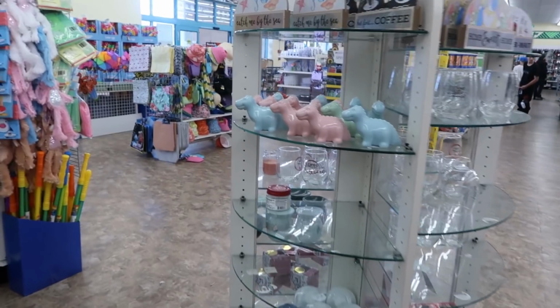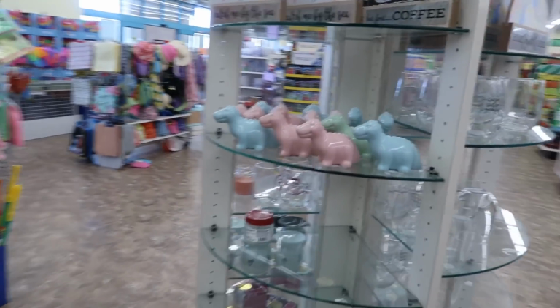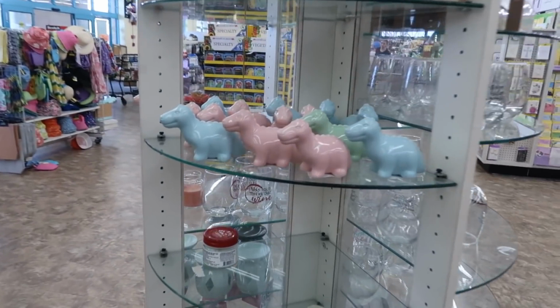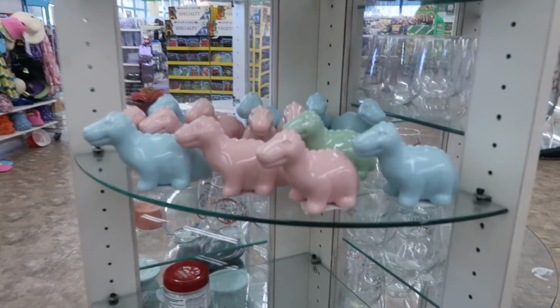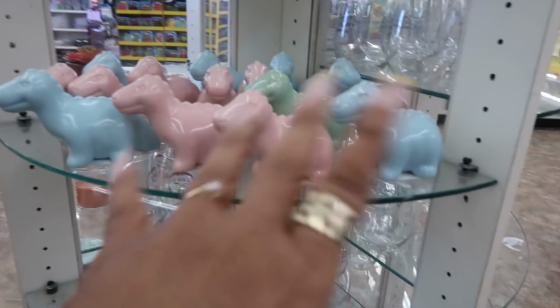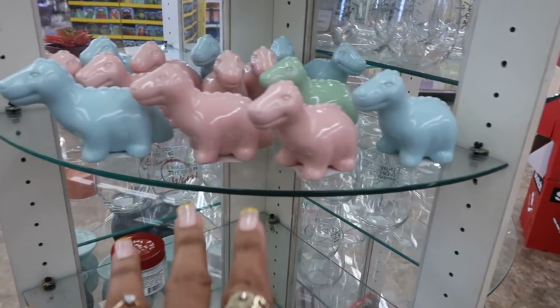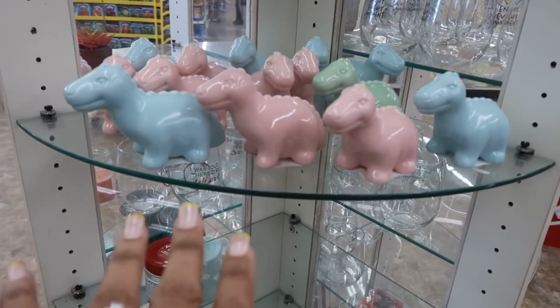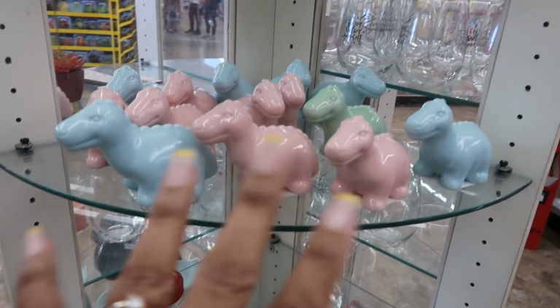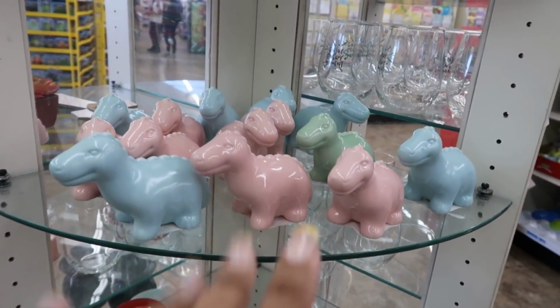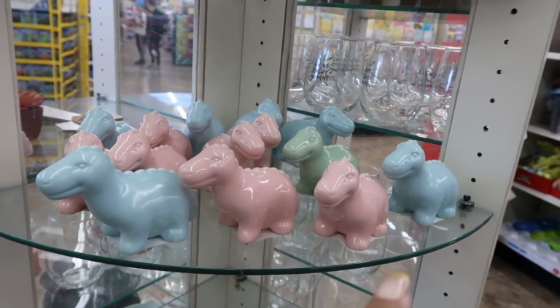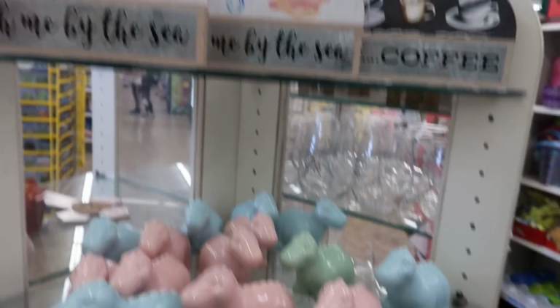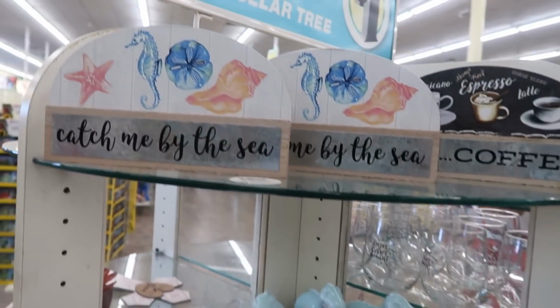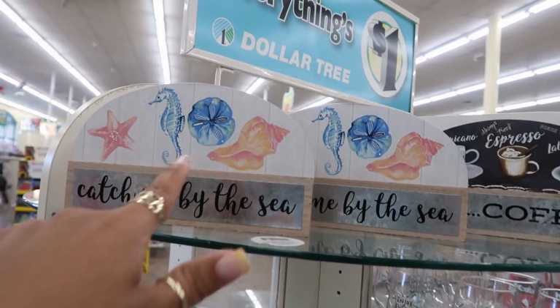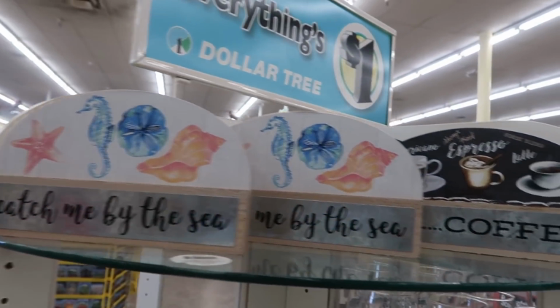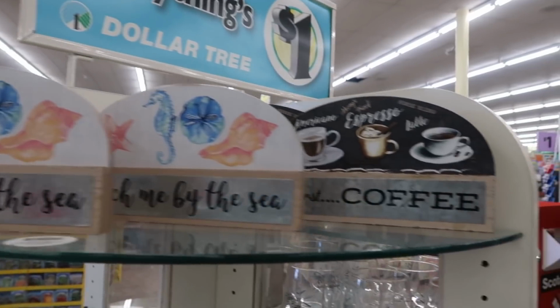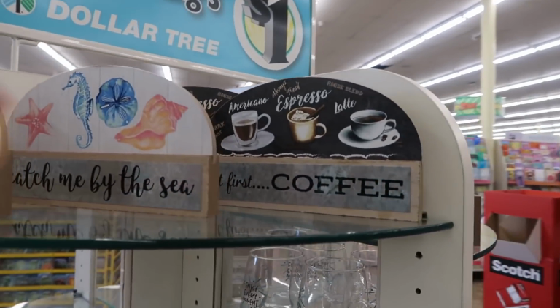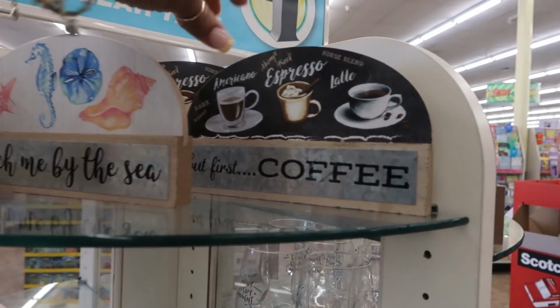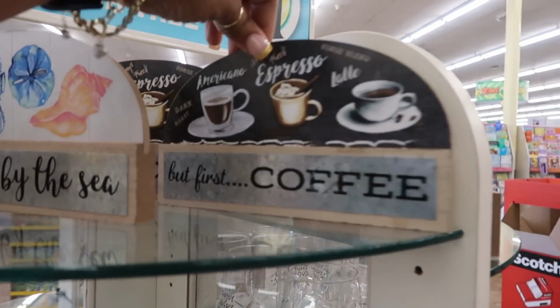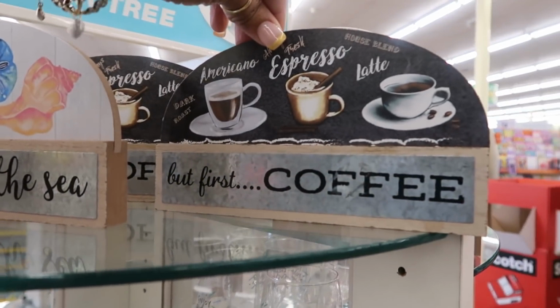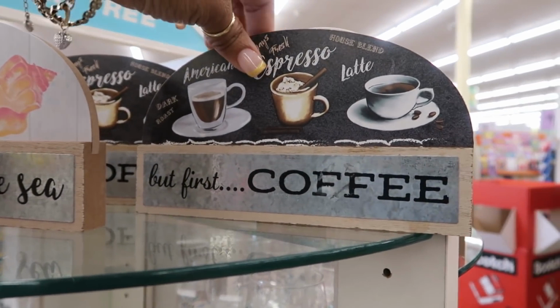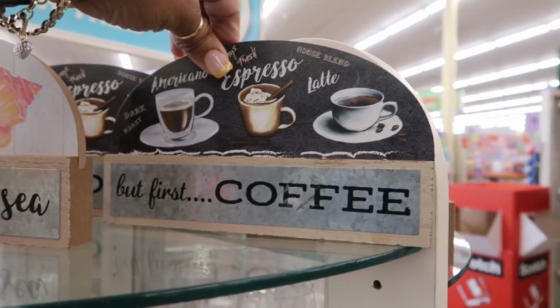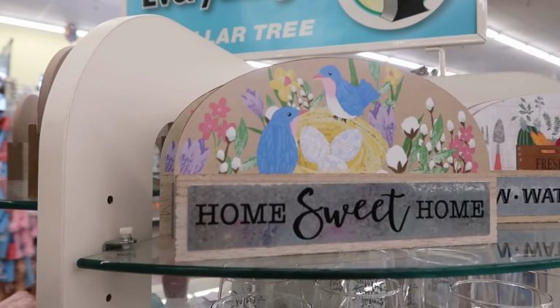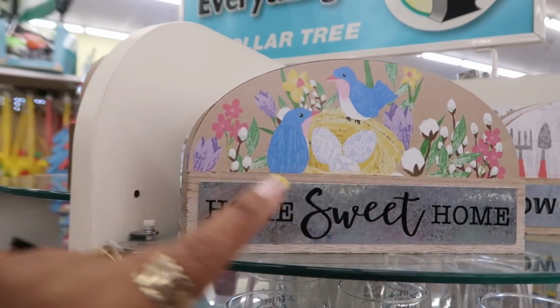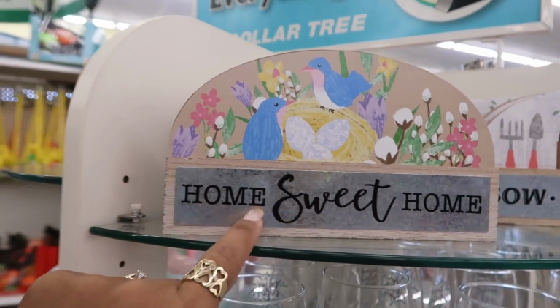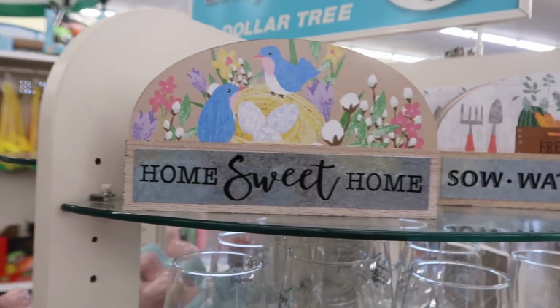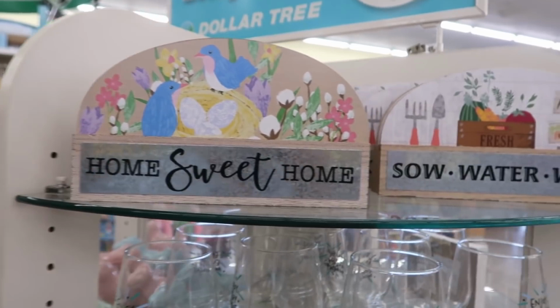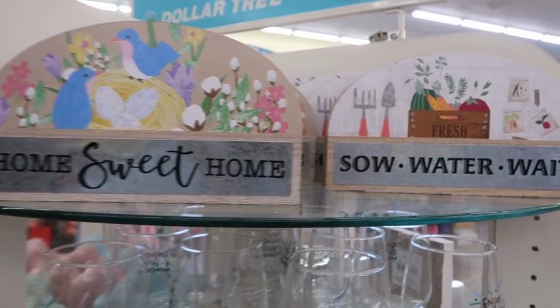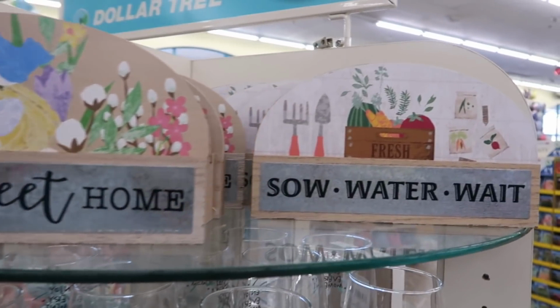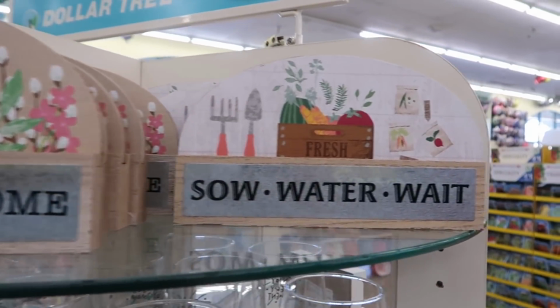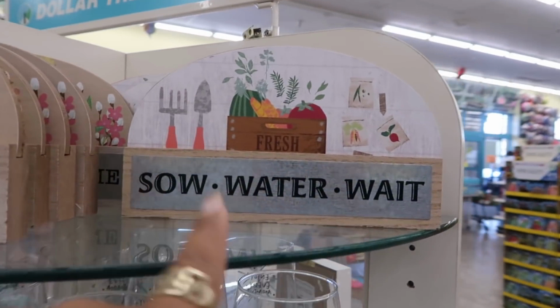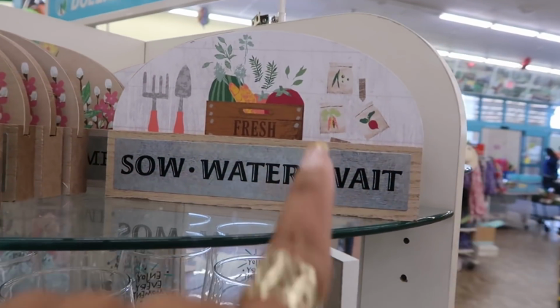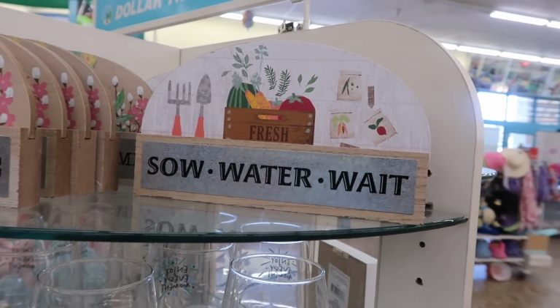Over here on the round table, you got more of the dinosaurs that we looked at in blue, pink, and green. Catch Me by the Sea. The first coffee. Home Sweet Home right here. So water and wait.